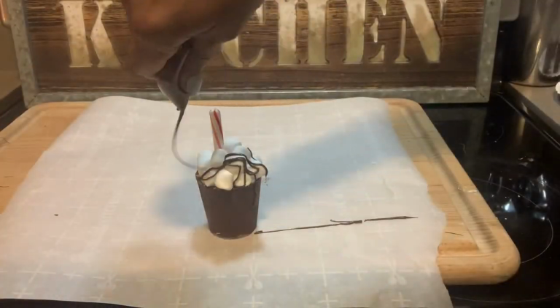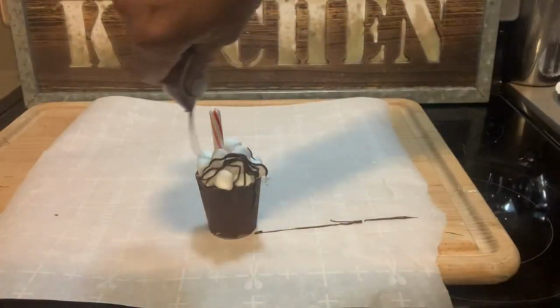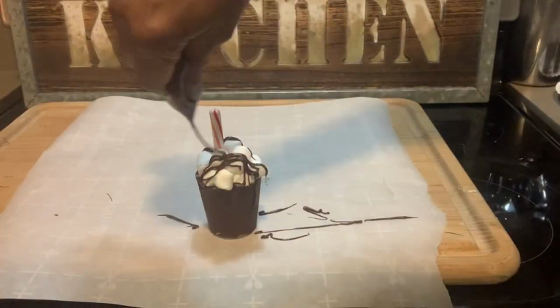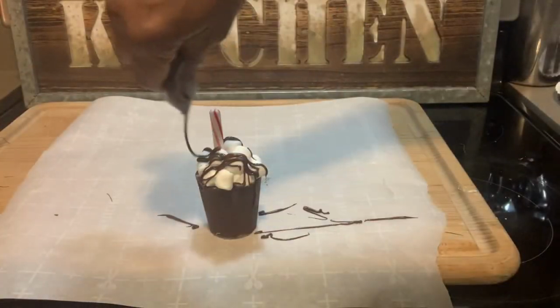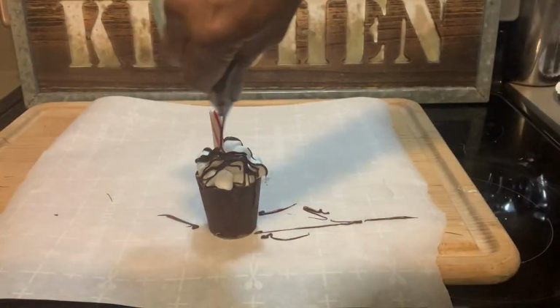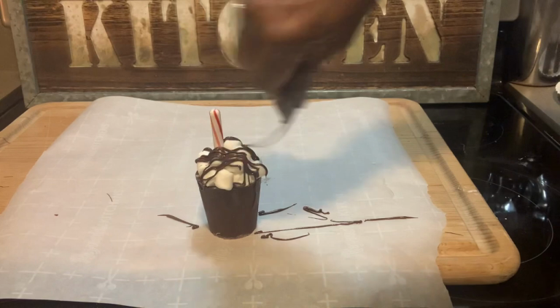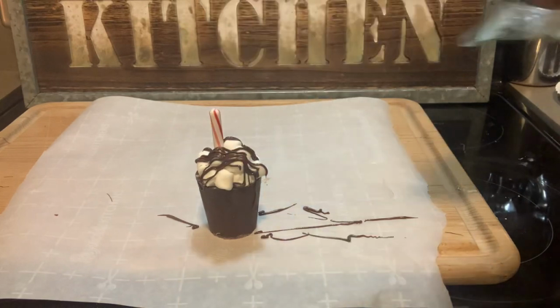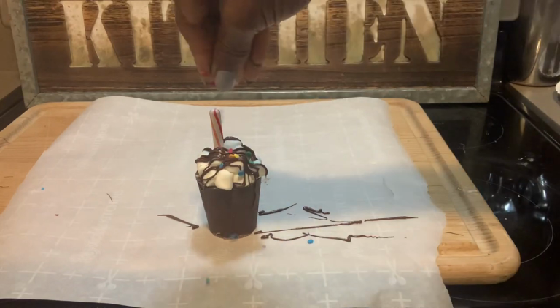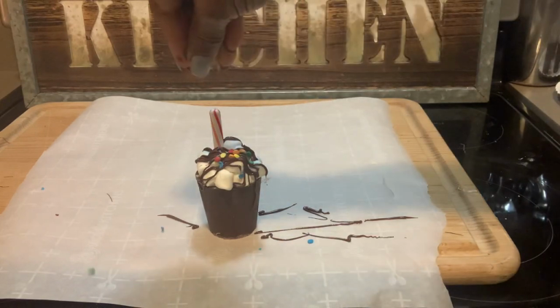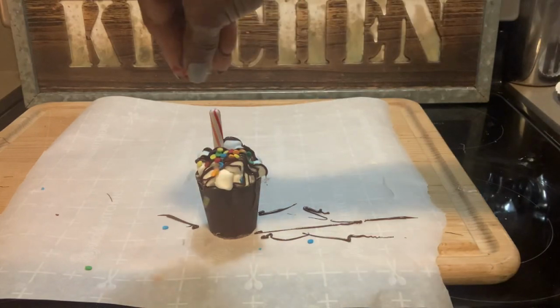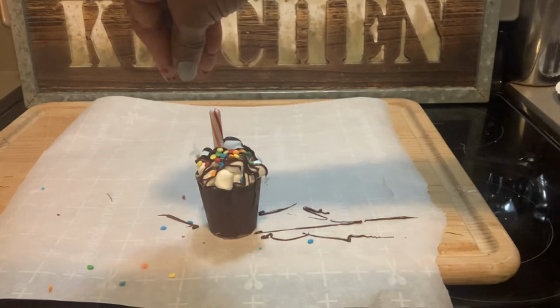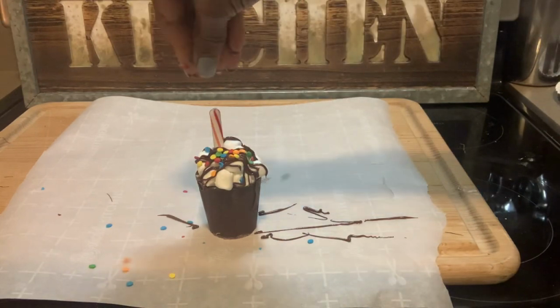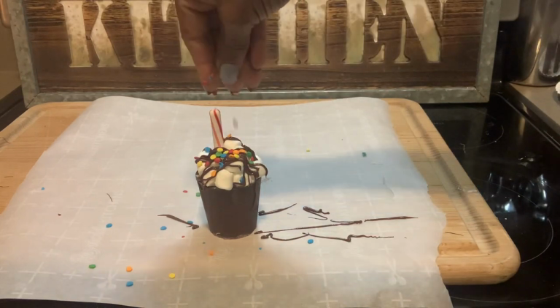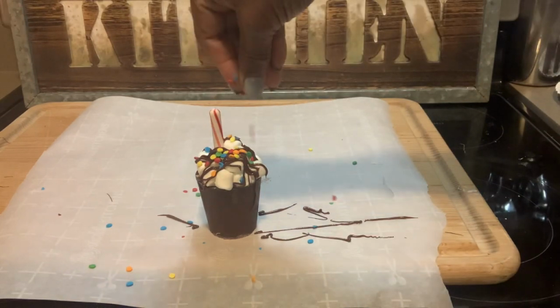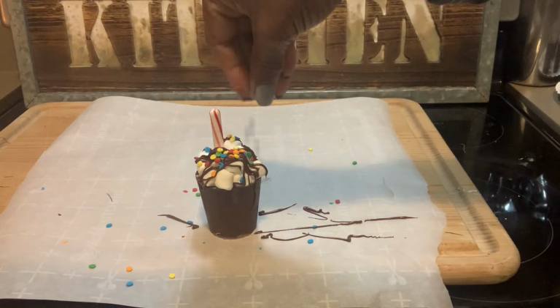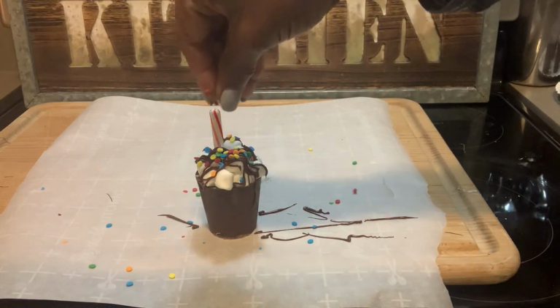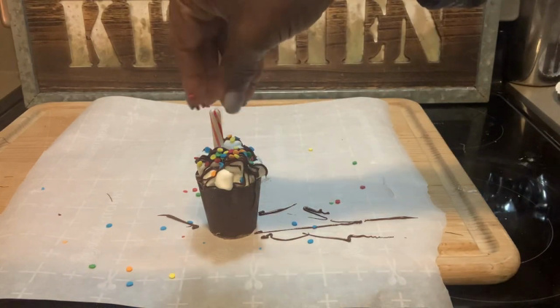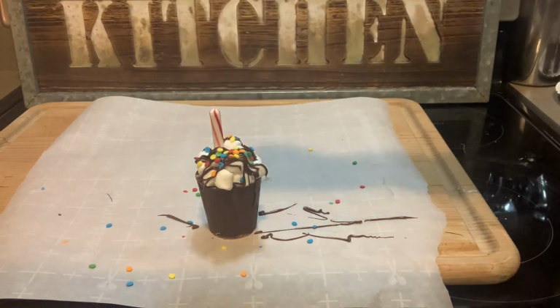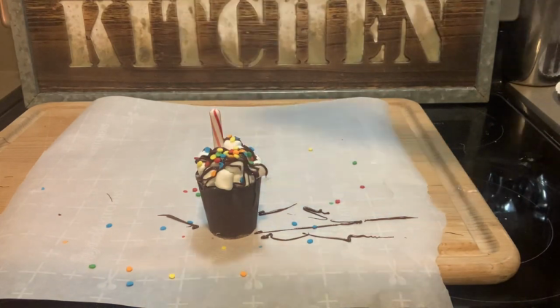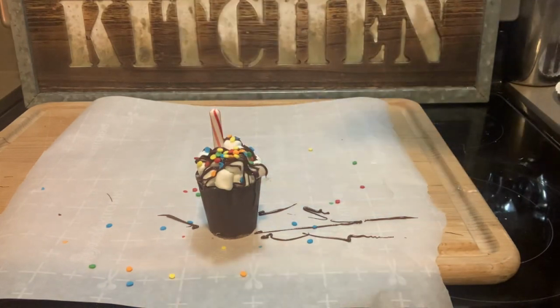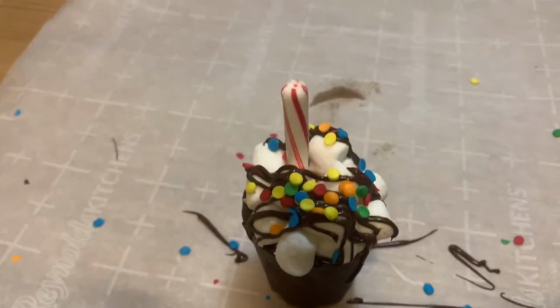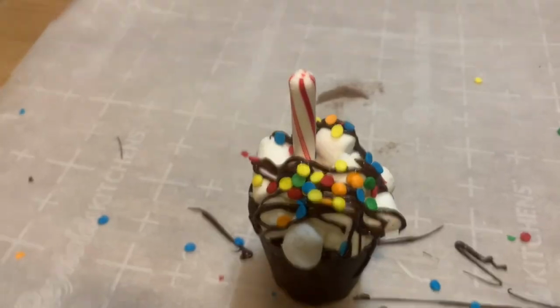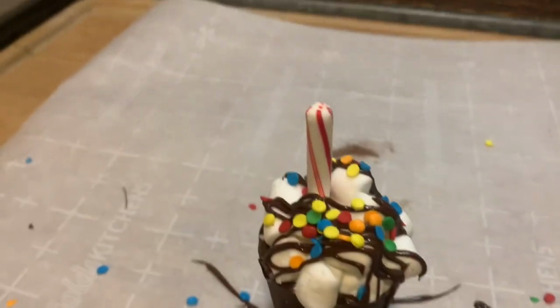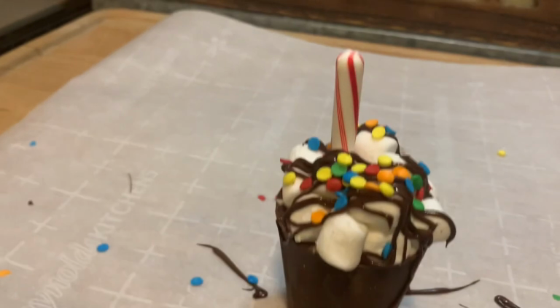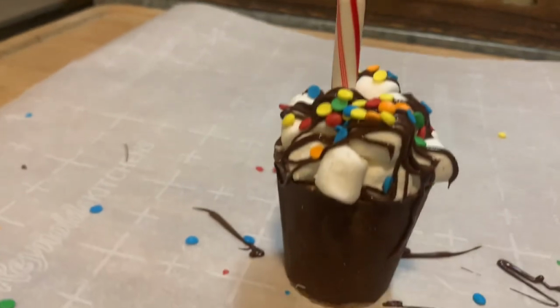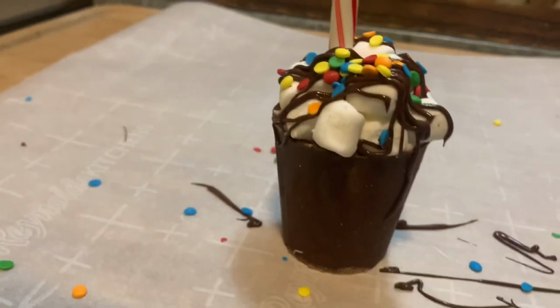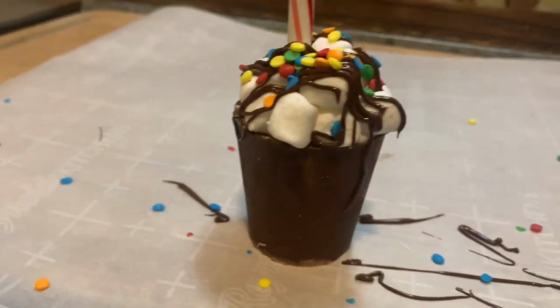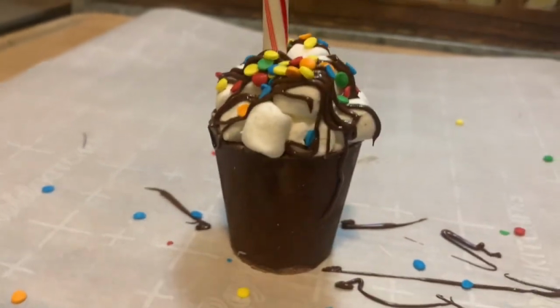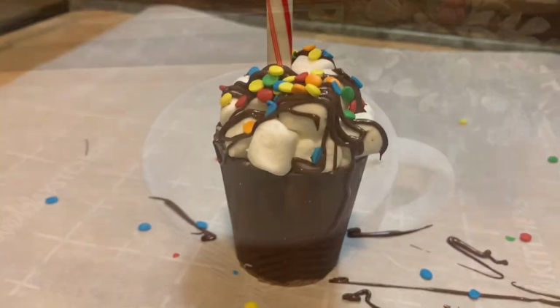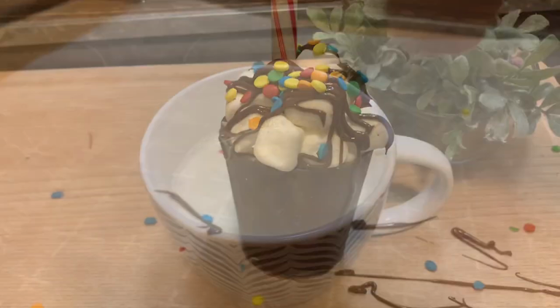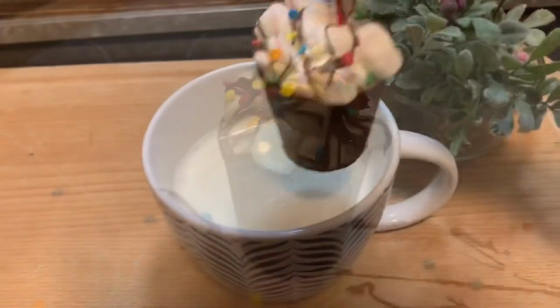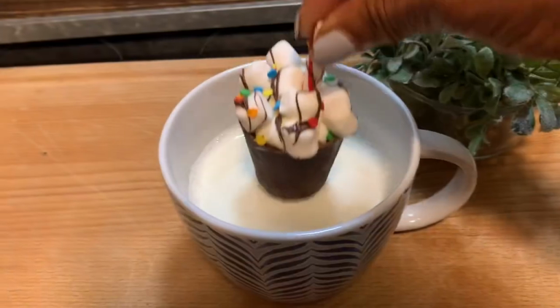Use some of the melted chocolate to drizzle on top, then sprinkle it with some sprinkles, and that's it.